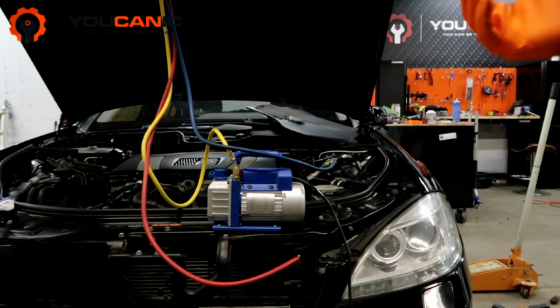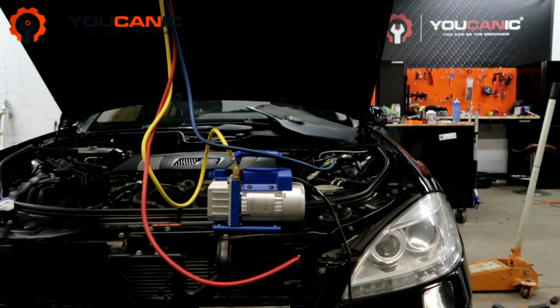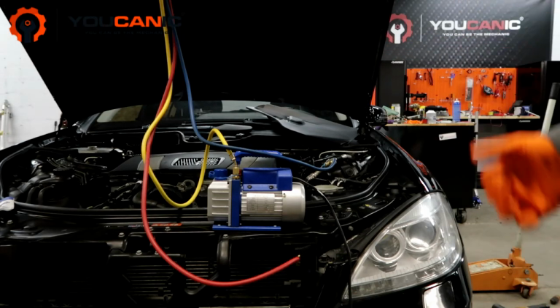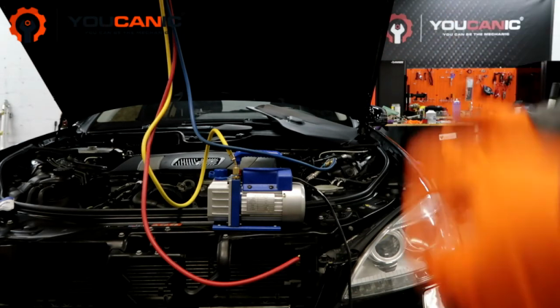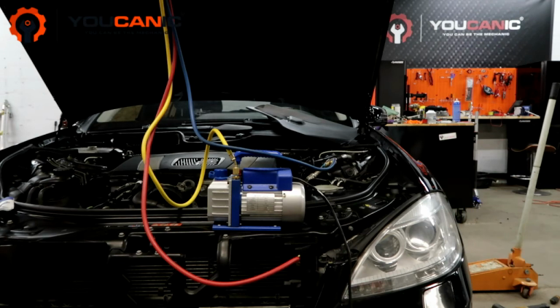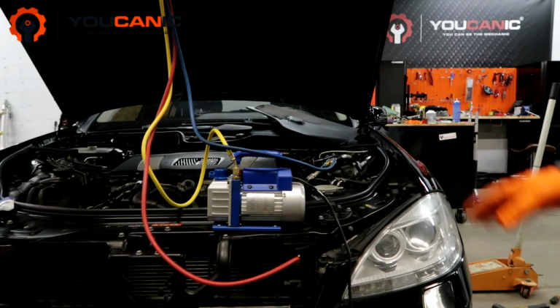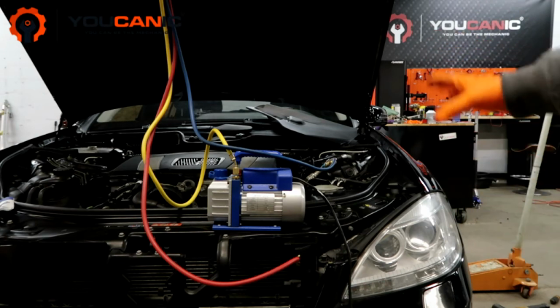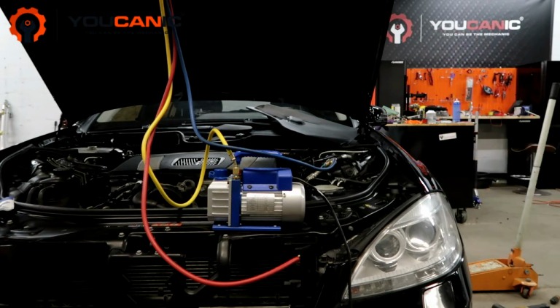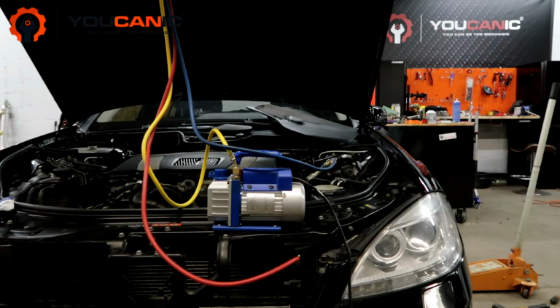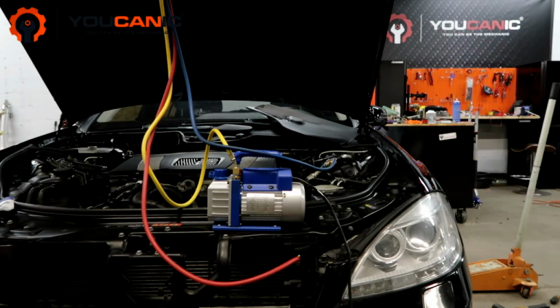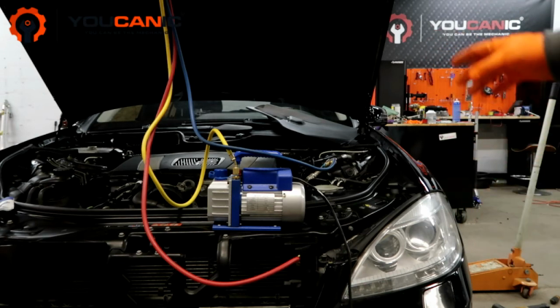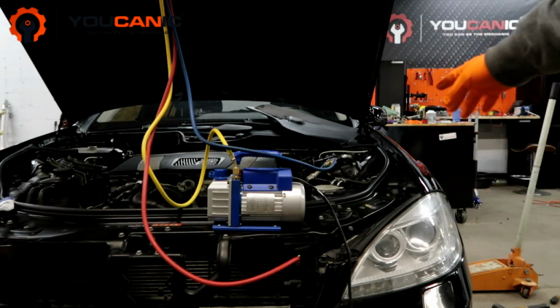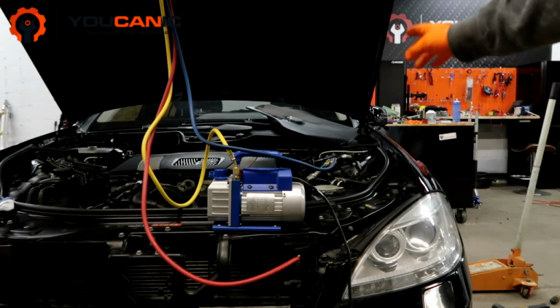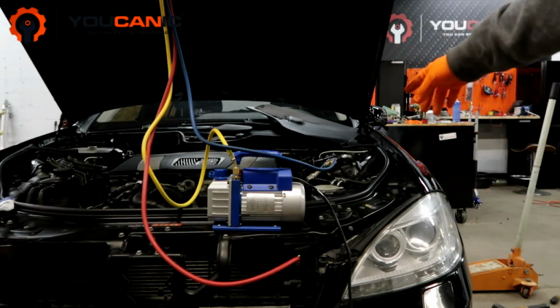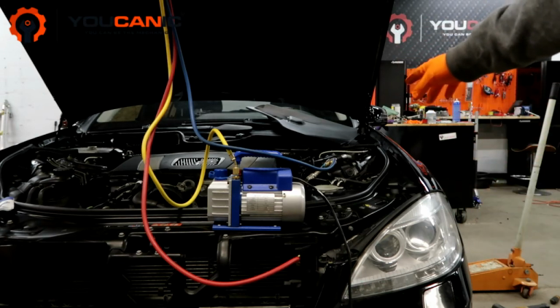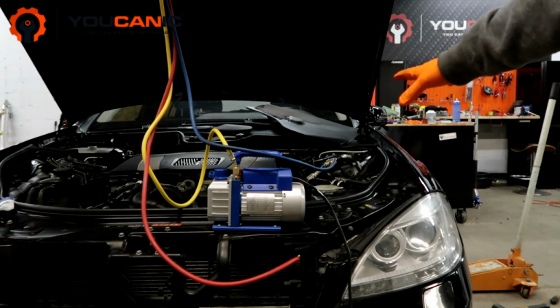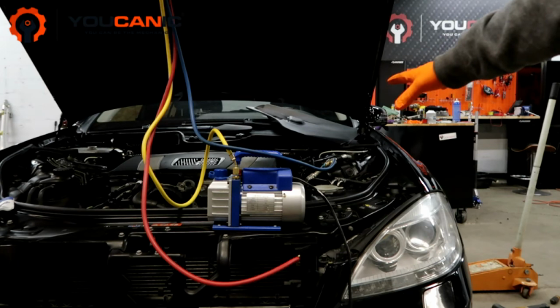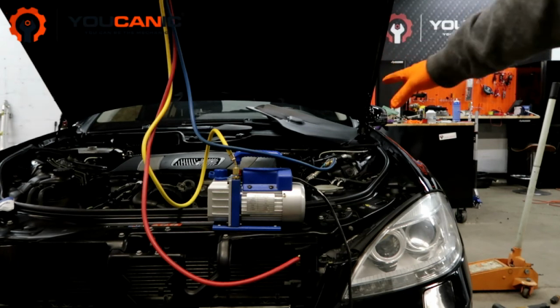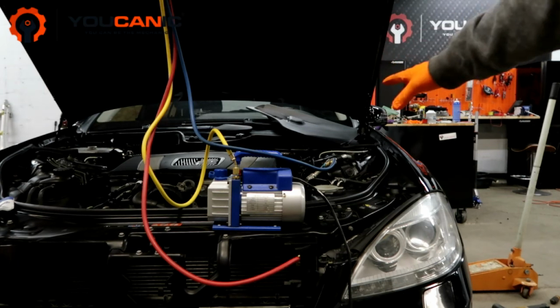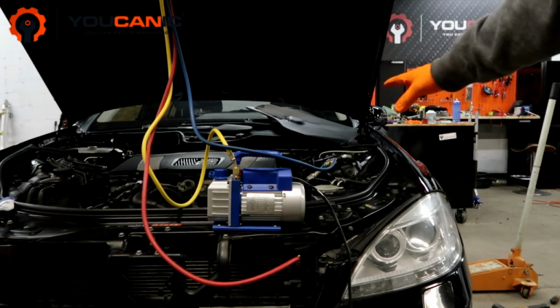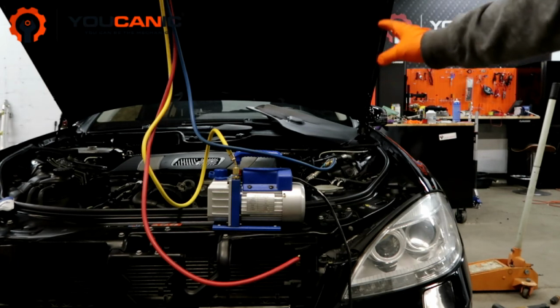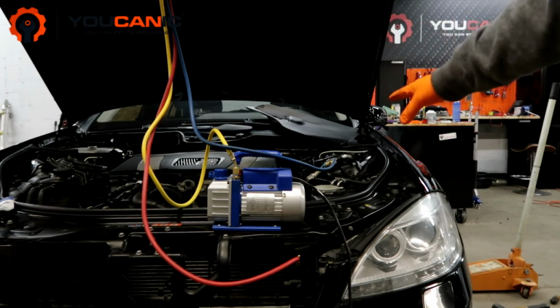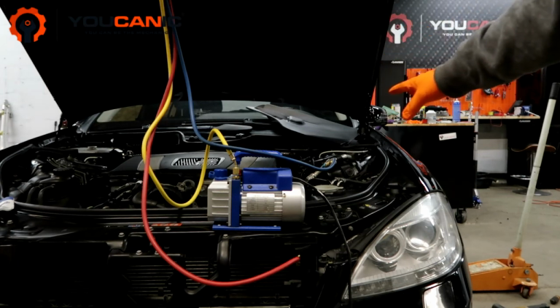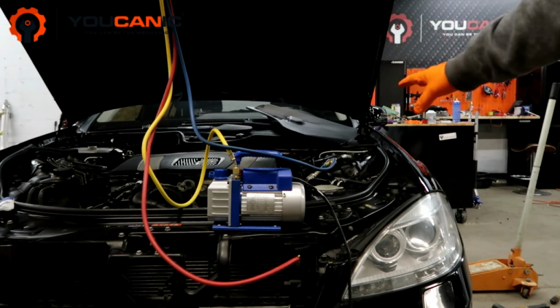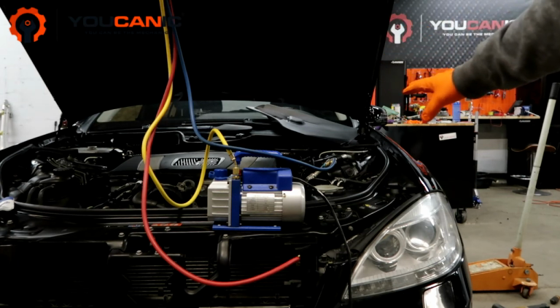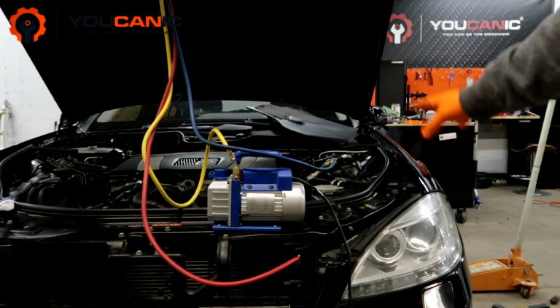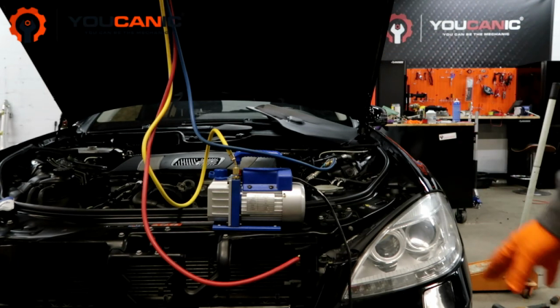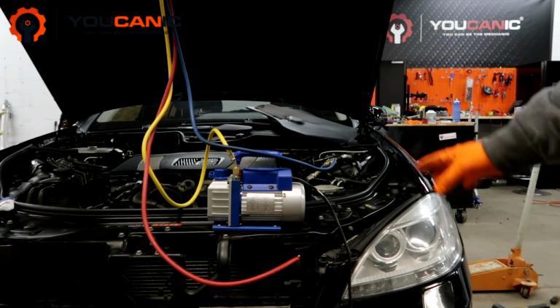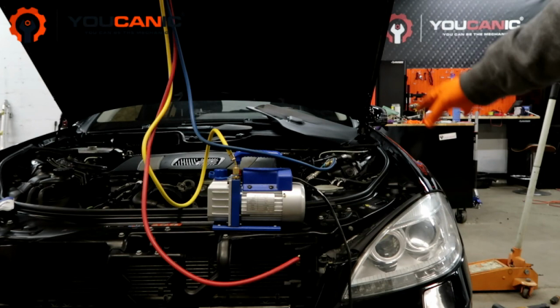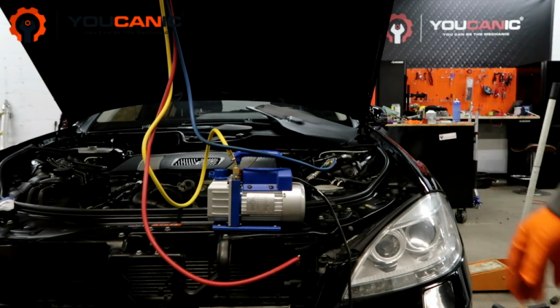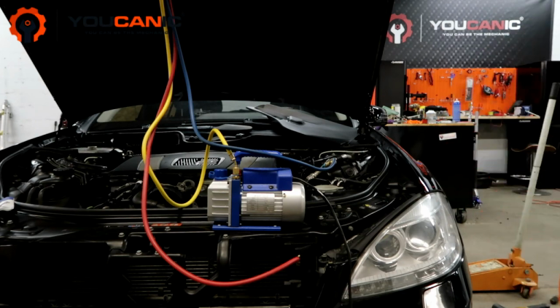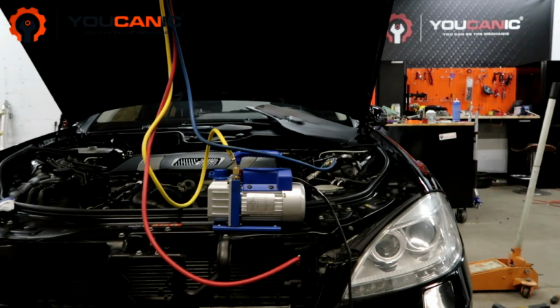Make sure to wear gloves and protective glasses as you work with the refrigerant. If you're working with this system, you've got to stay safe. Make sure that you don't release any refrigerant into the atmosphere.